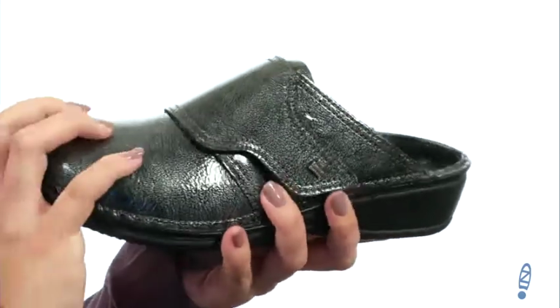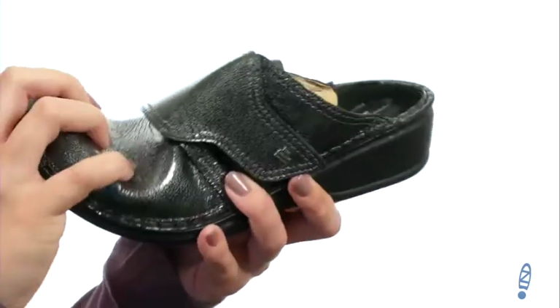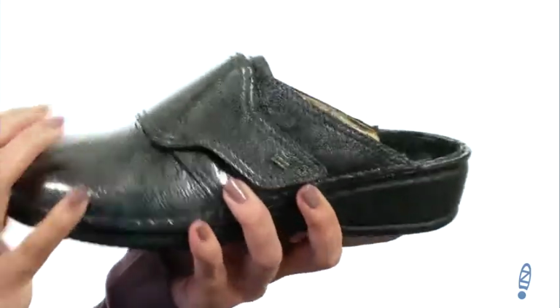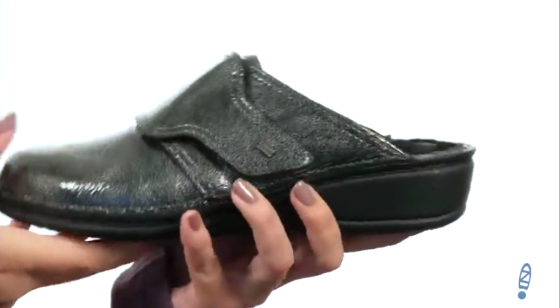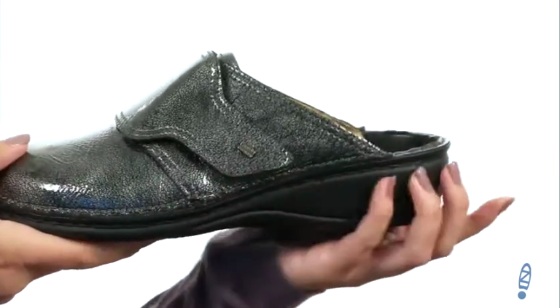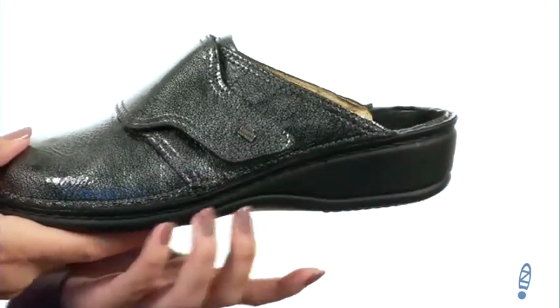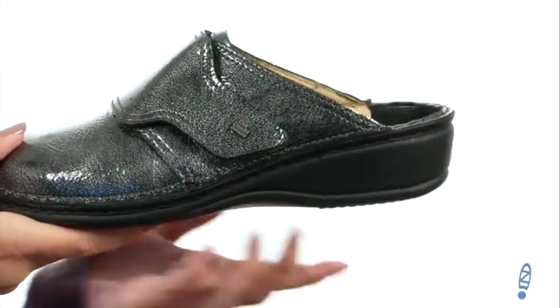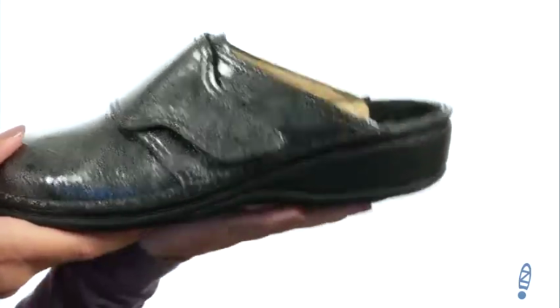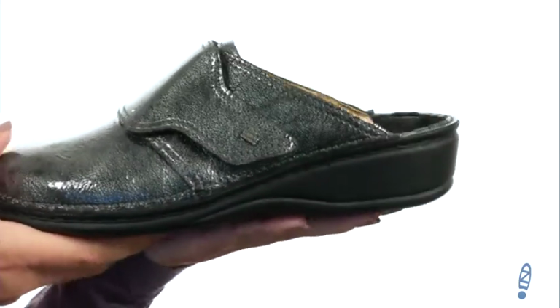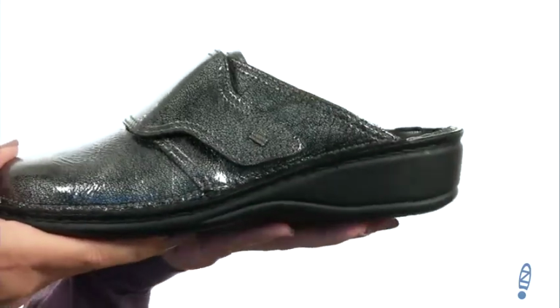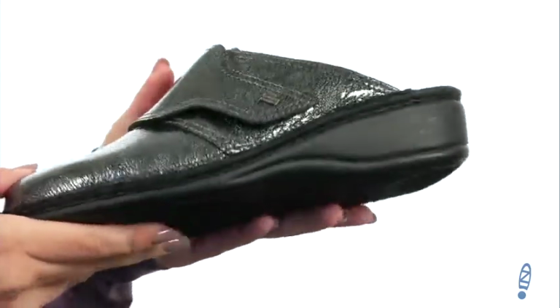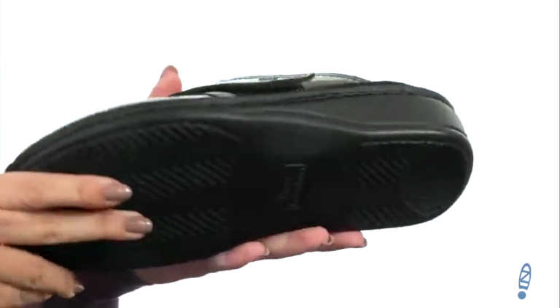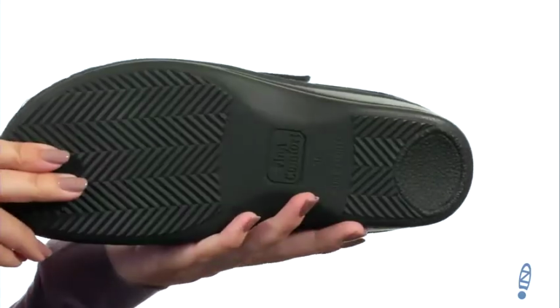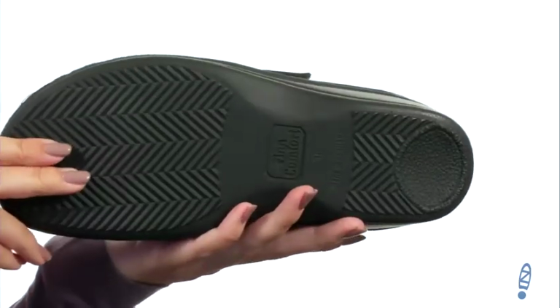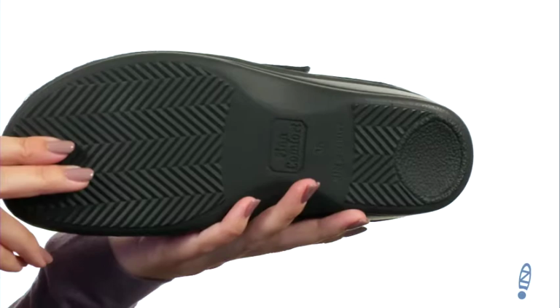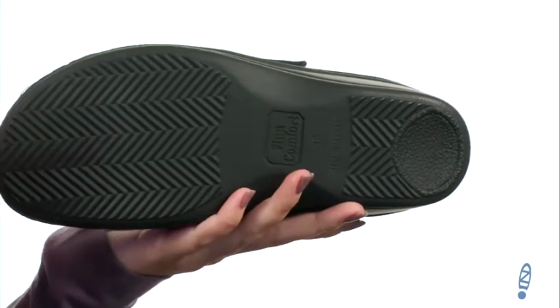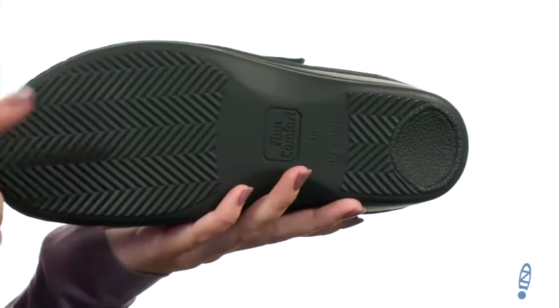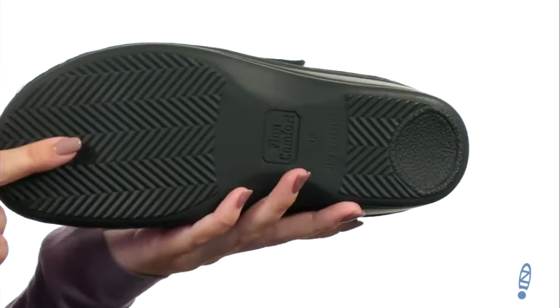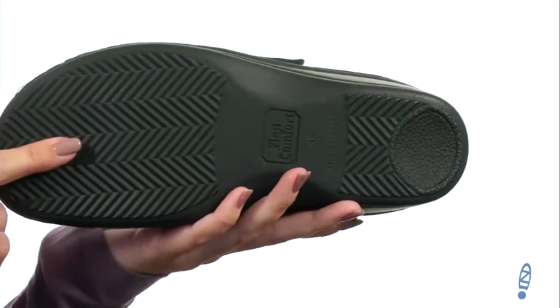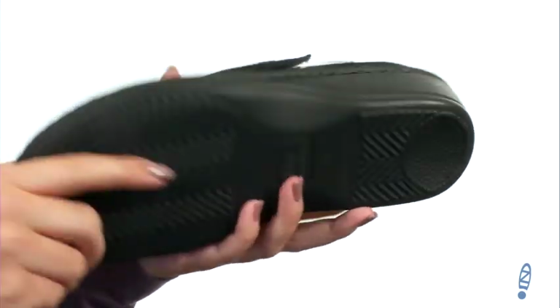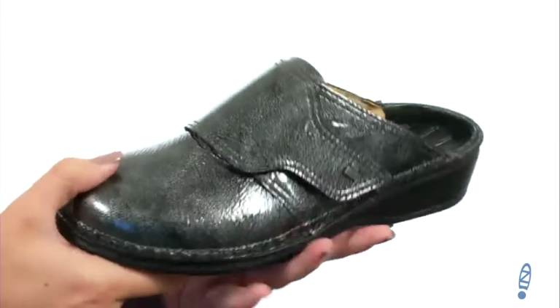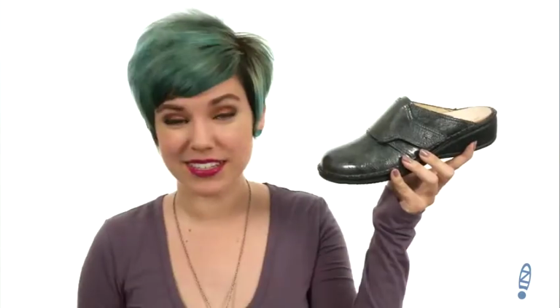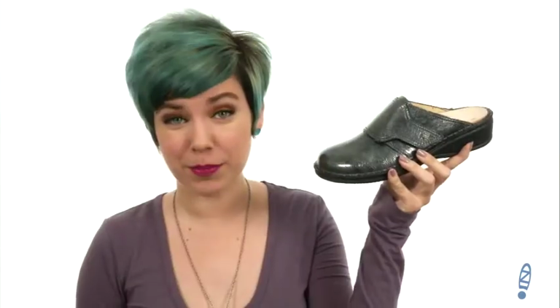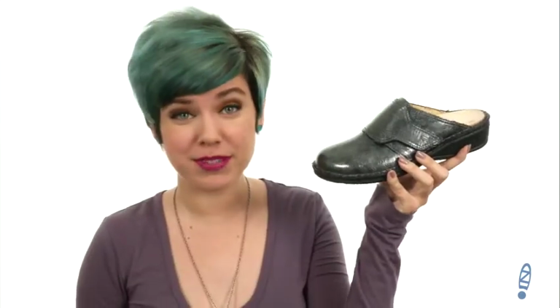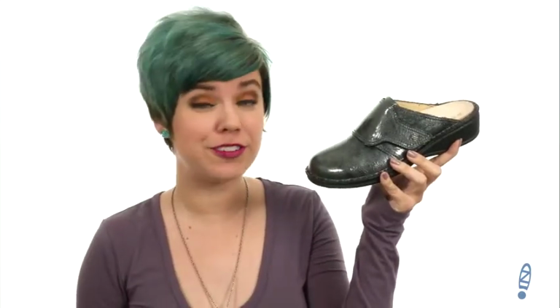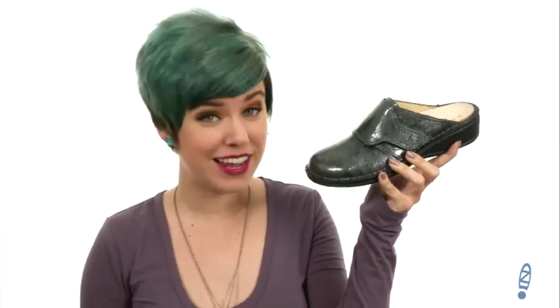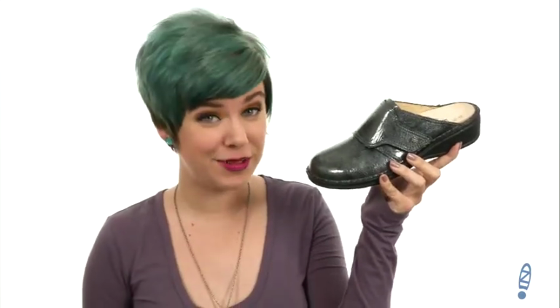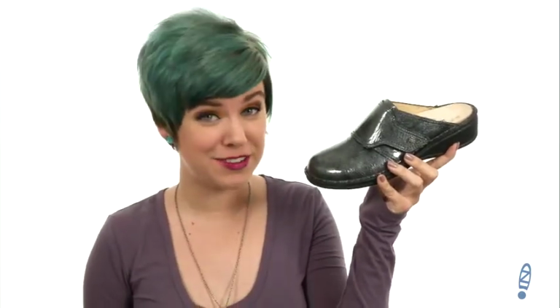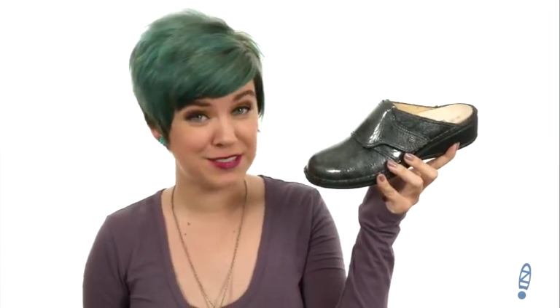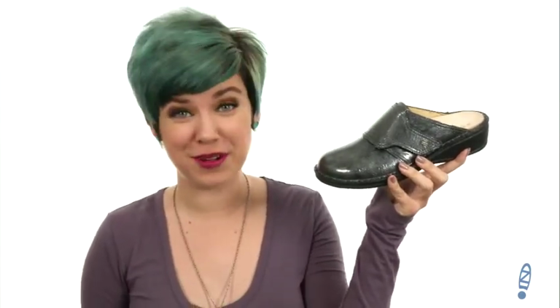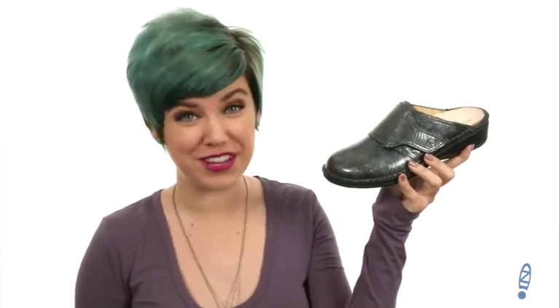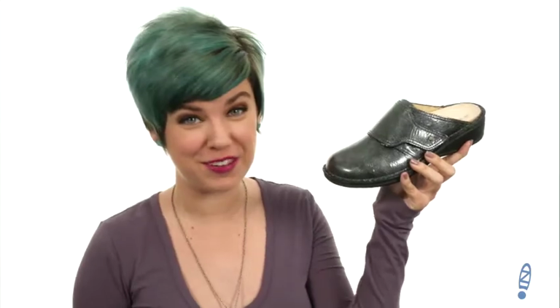It's got some flexibility to it, and there is a bit of a wedge heel. It's all on top of a durable water-based polyurethane outsole. Step into some different style with these great shoes from FinComfort.